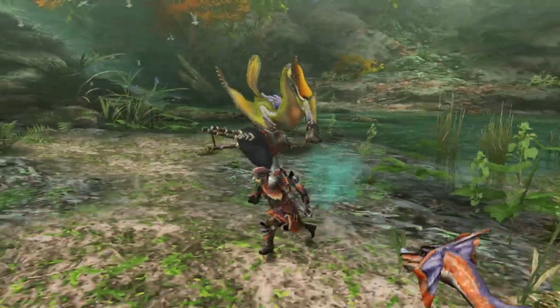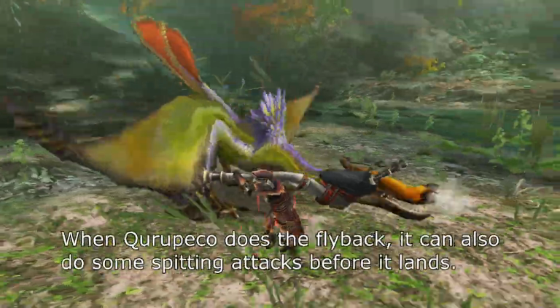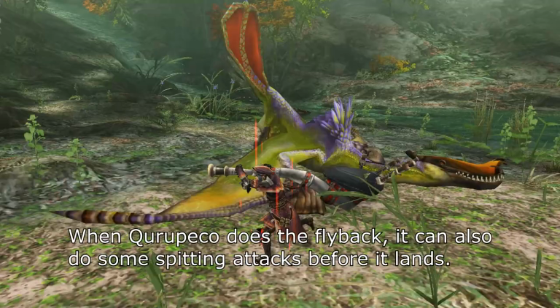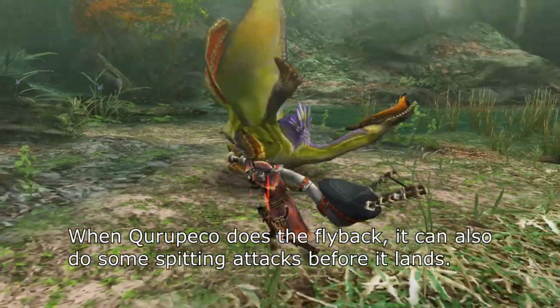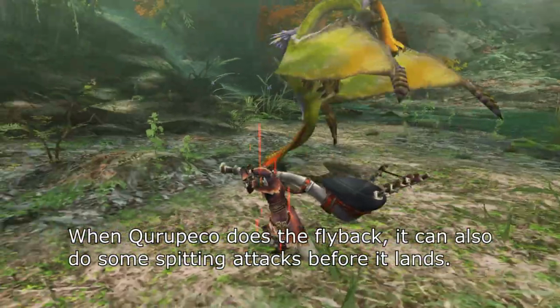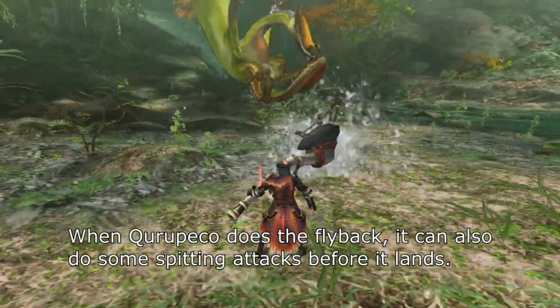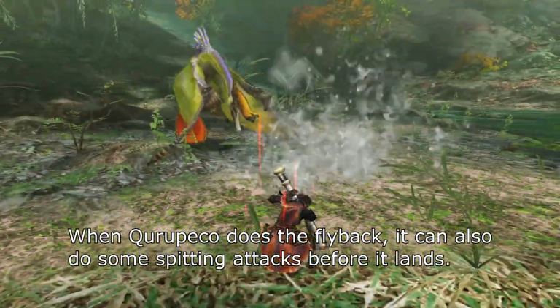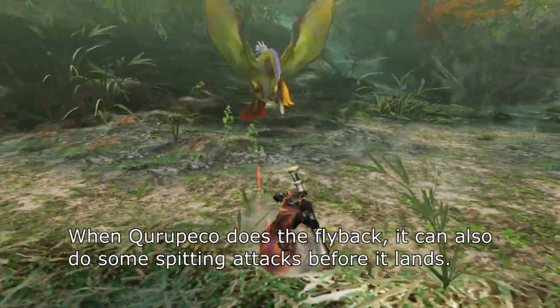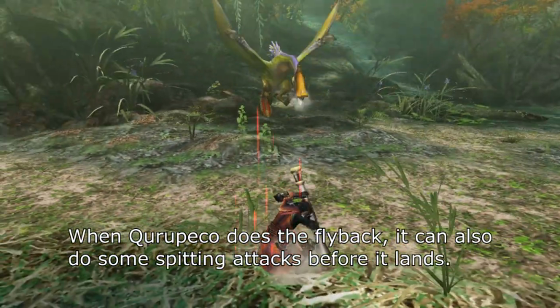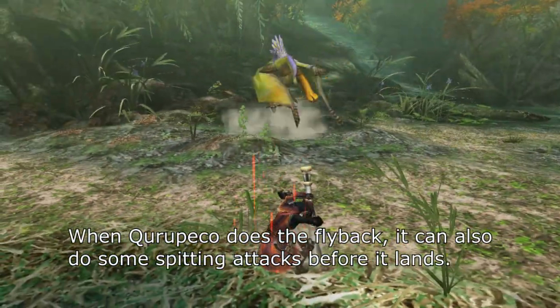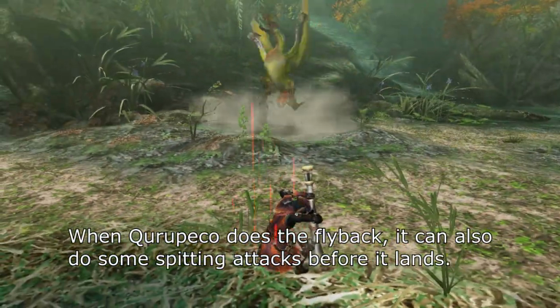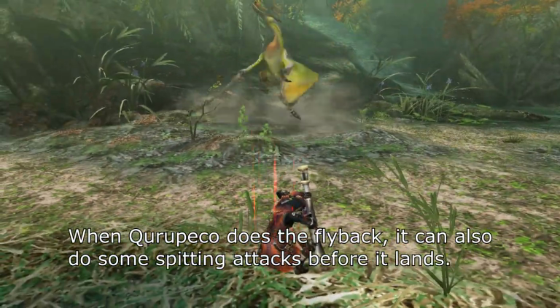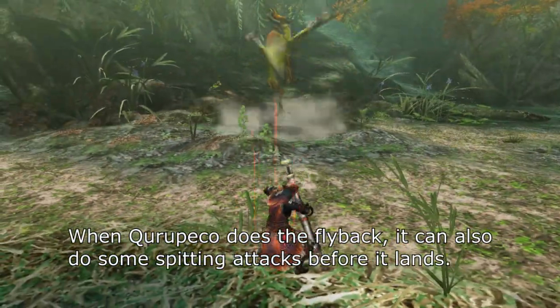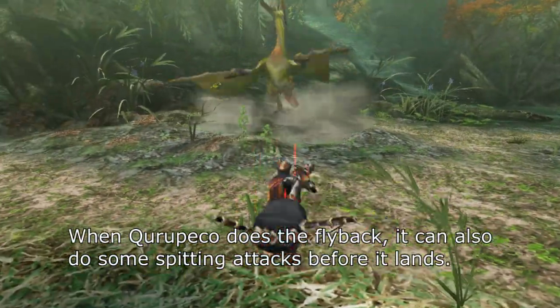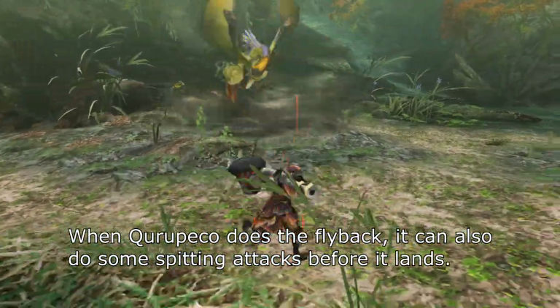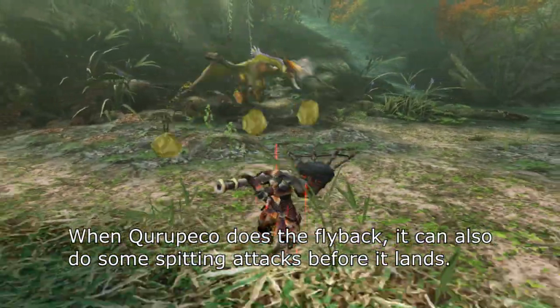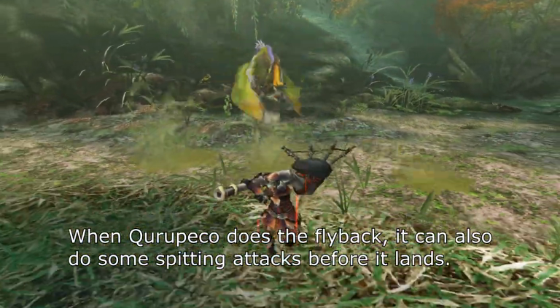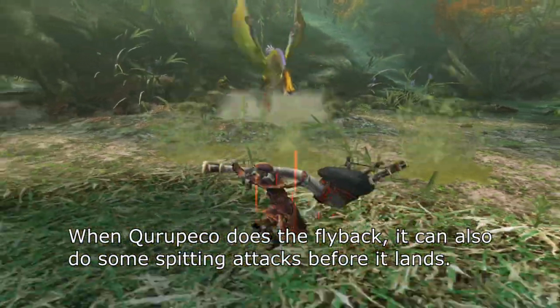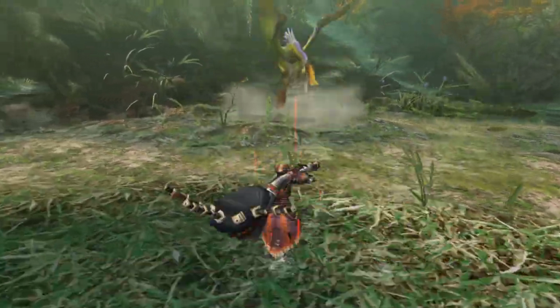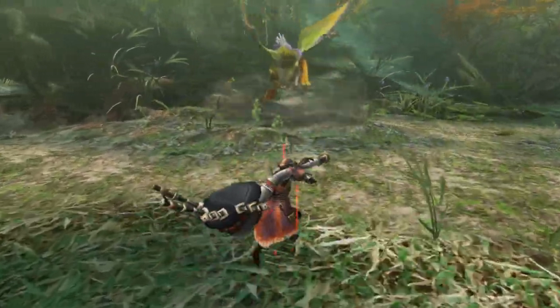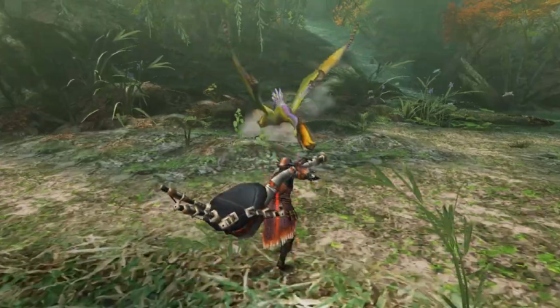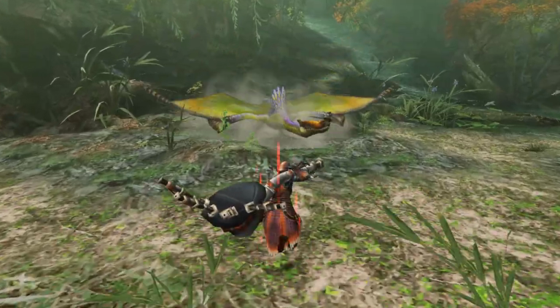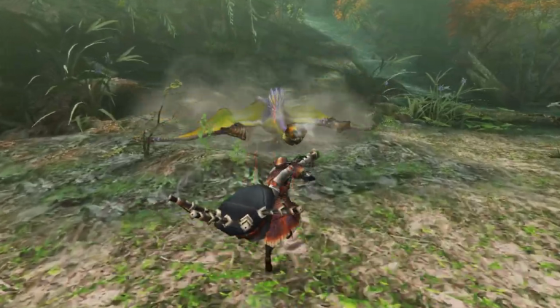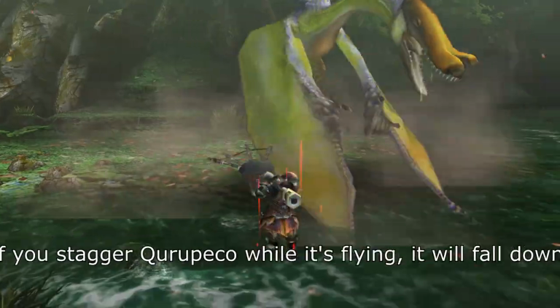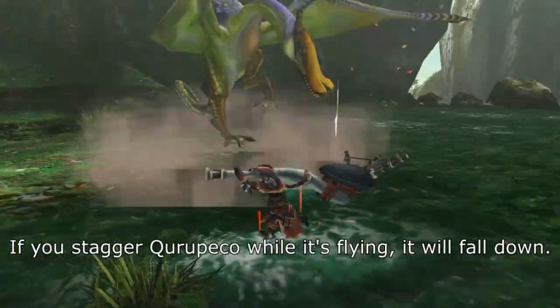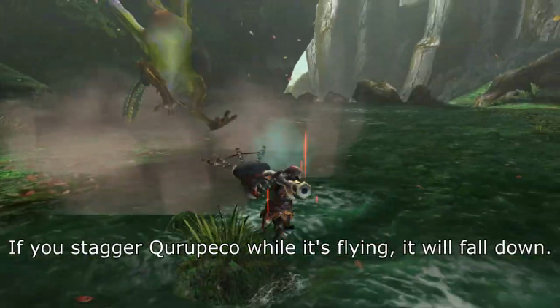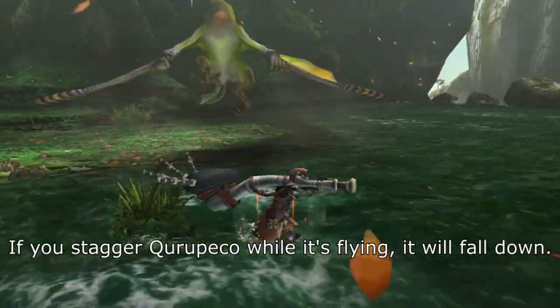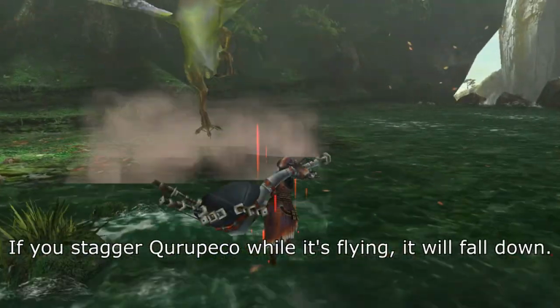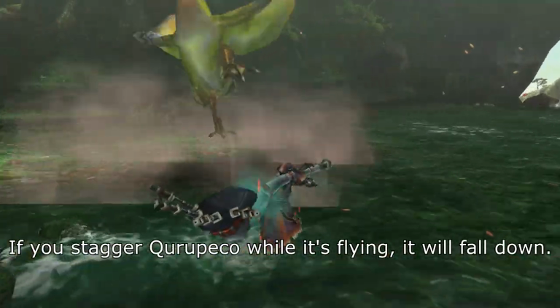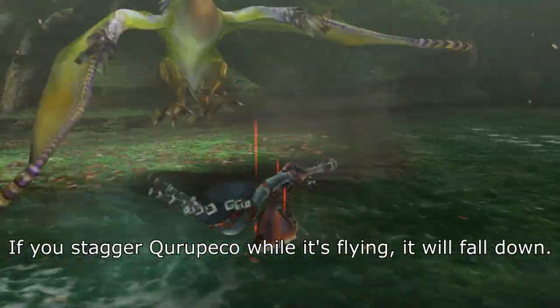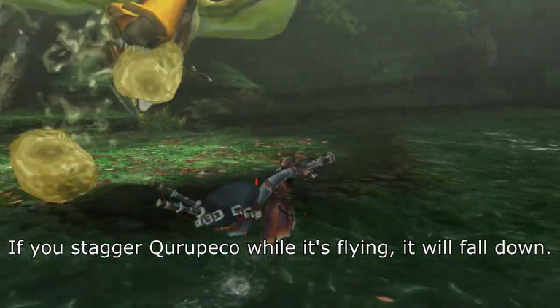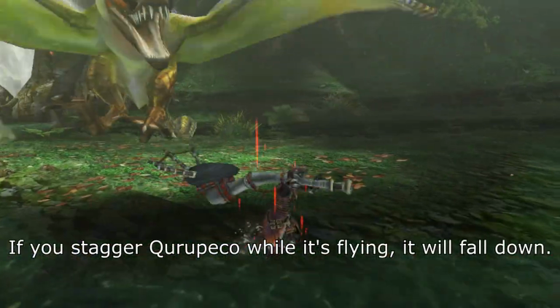When Kuropeko does the flyback, it can also do some spinning attacks before it lands. If you stagger Kuropeko while it's flying, it will fall down.